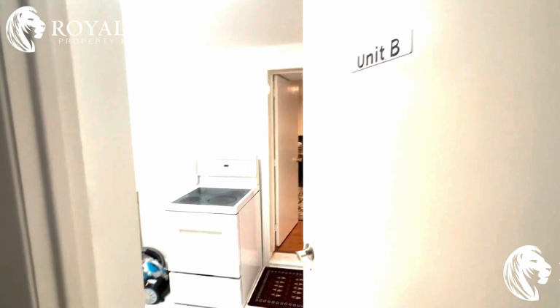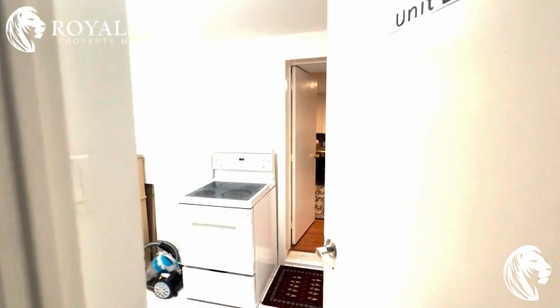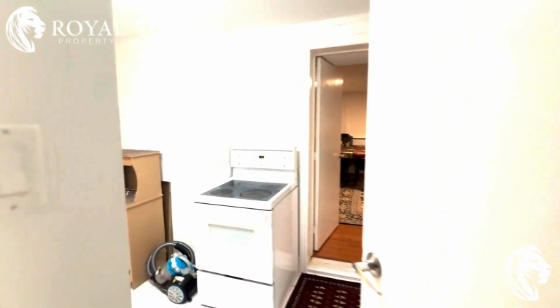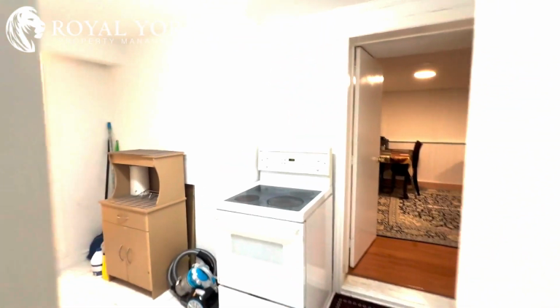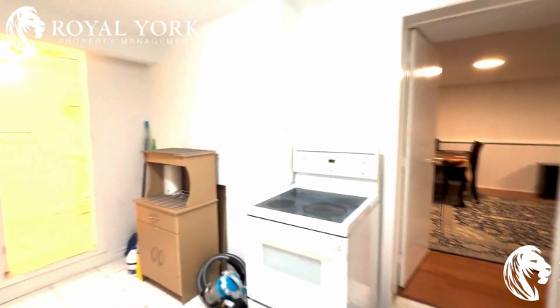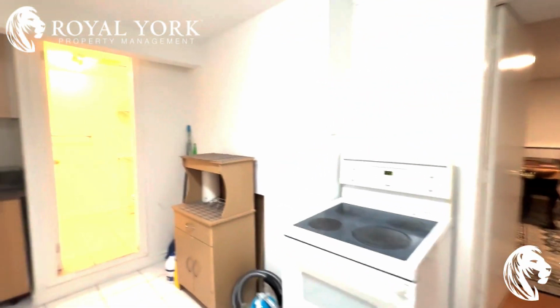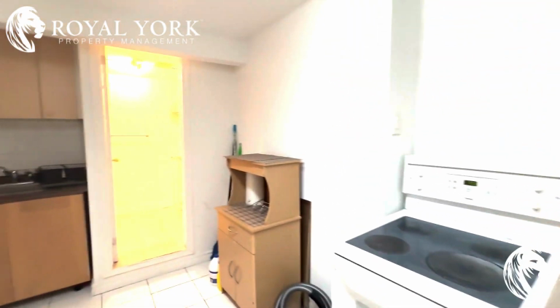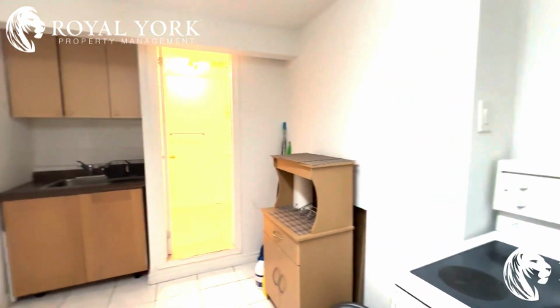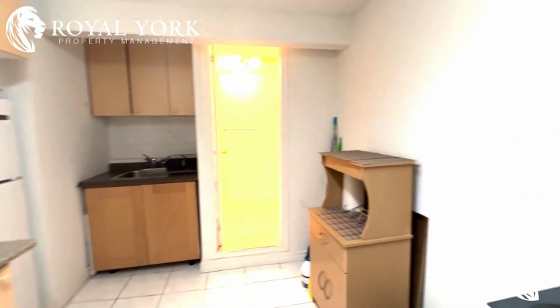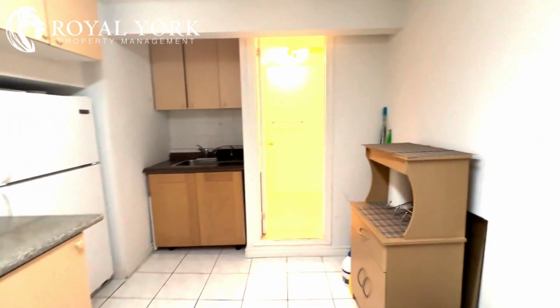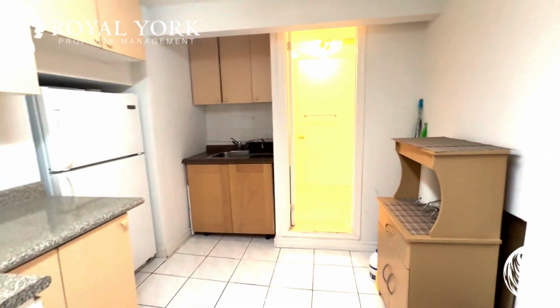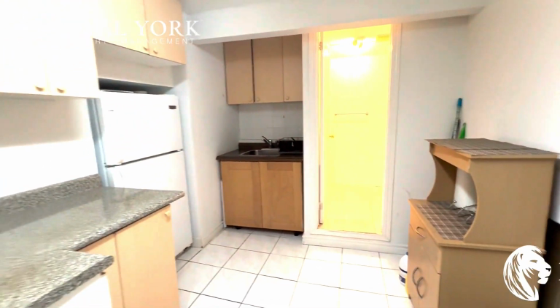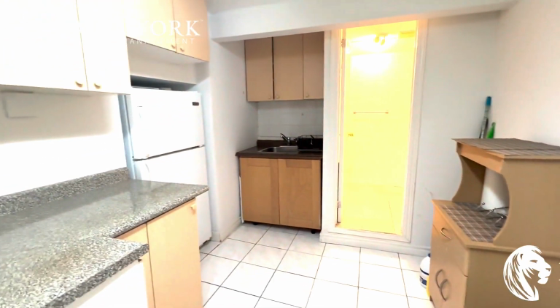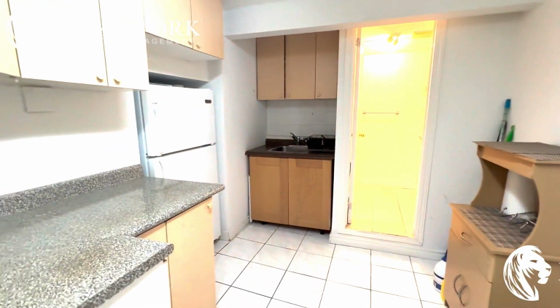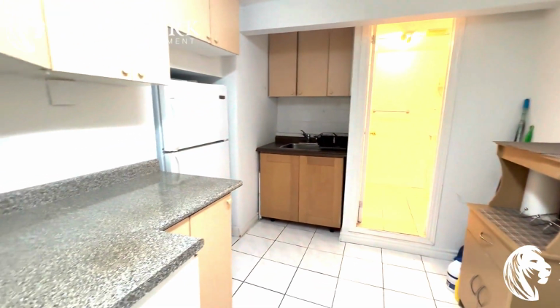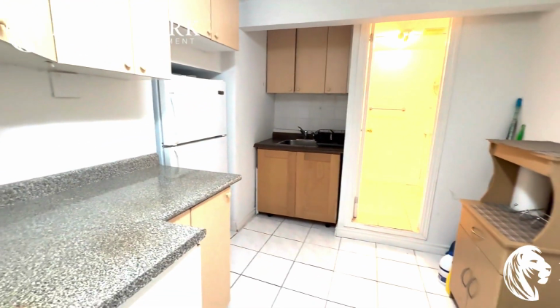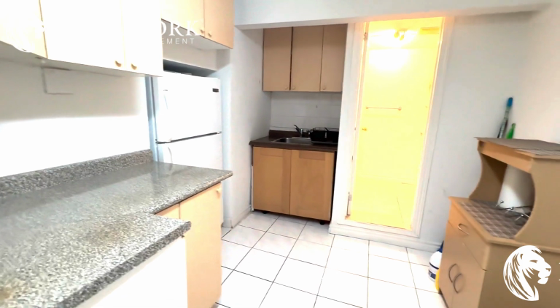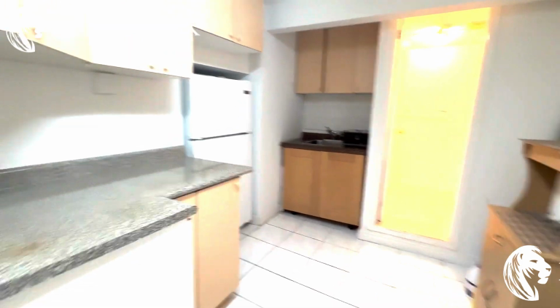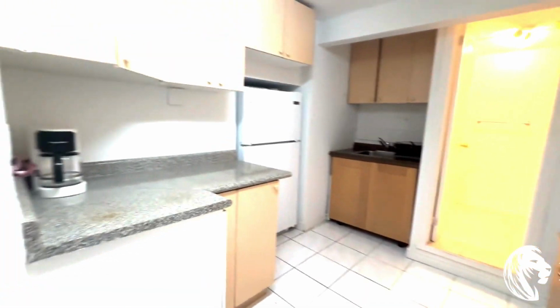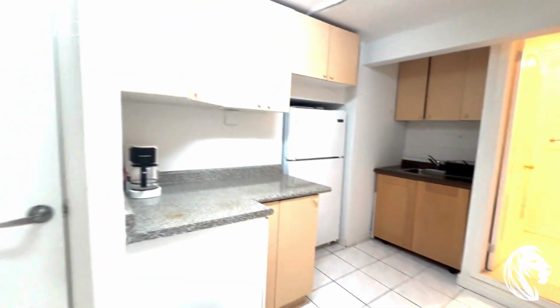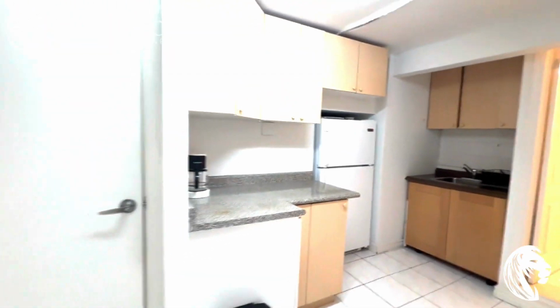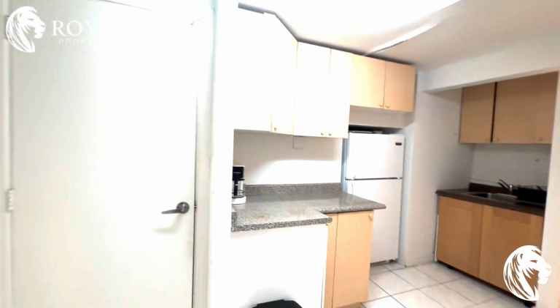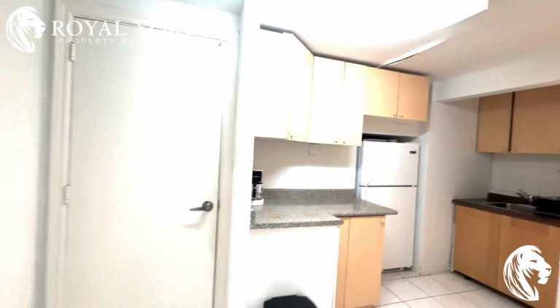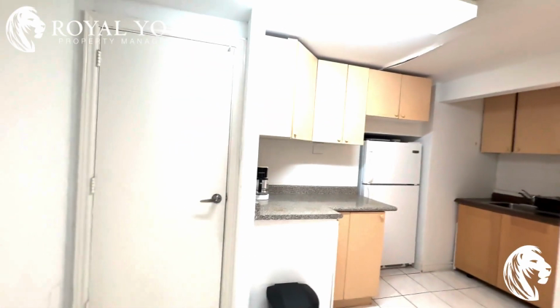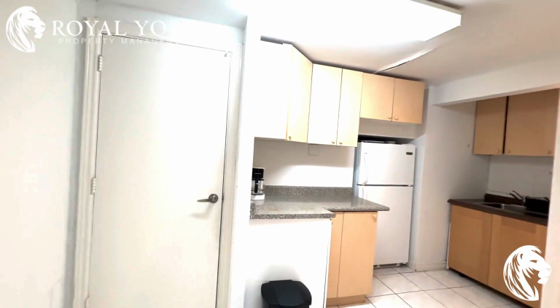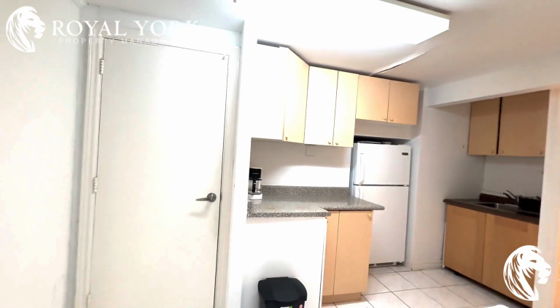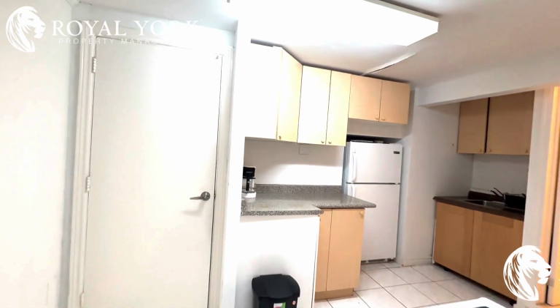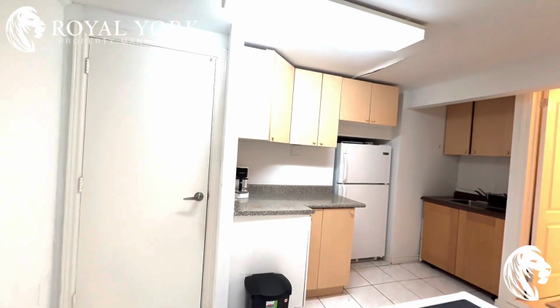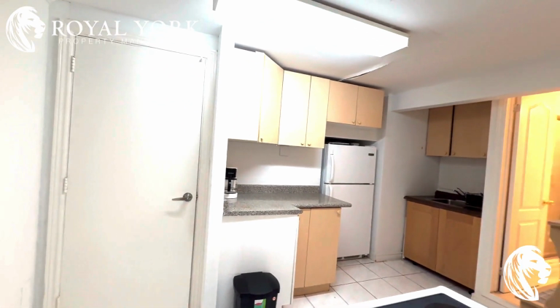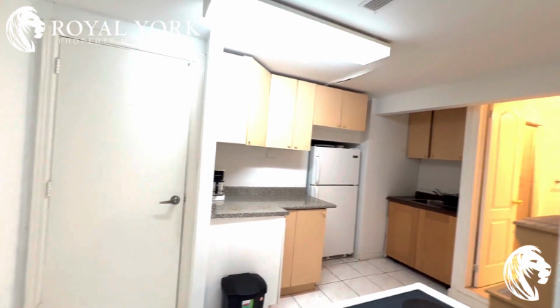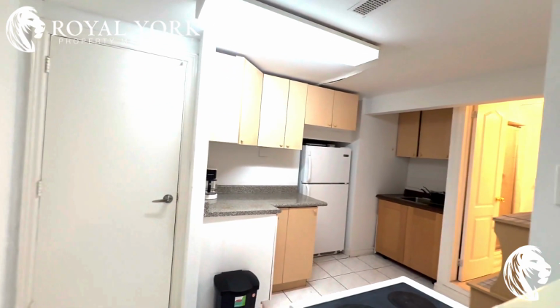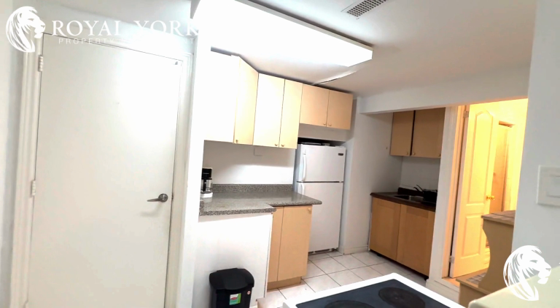Hello and welcome to Unit 2B here at 446 Taylor Mills Road South in Richmond Hill, Ontario. This is the beautiful one-bedroom, one-bathroom basement apartment for rent by Royal York.